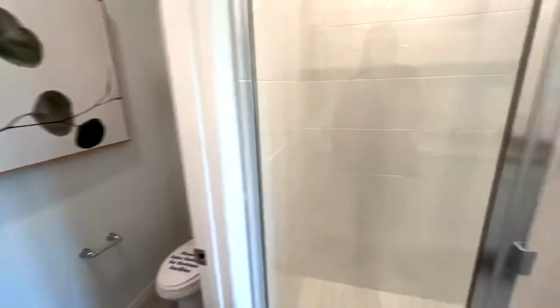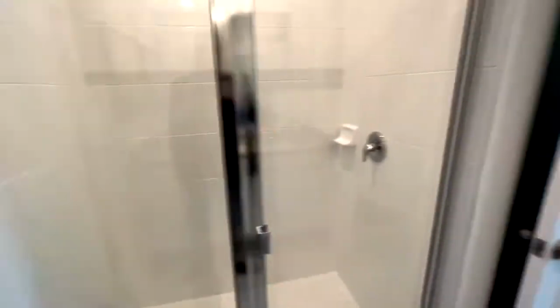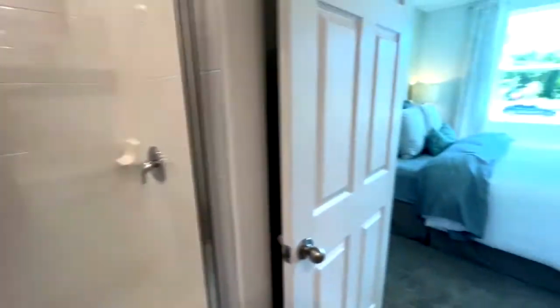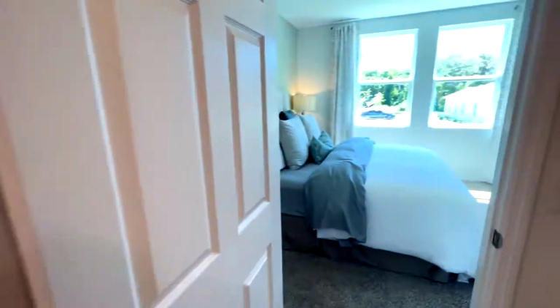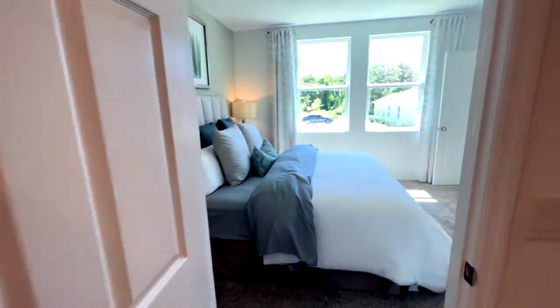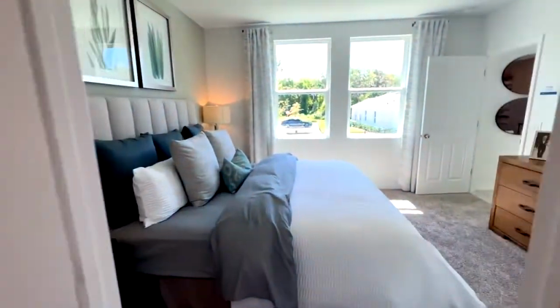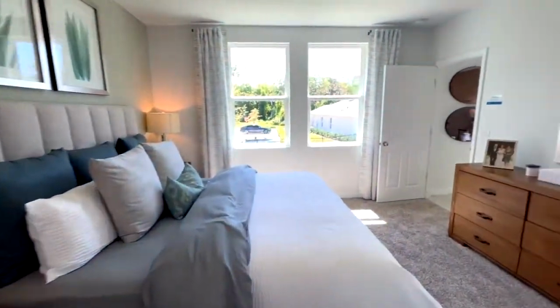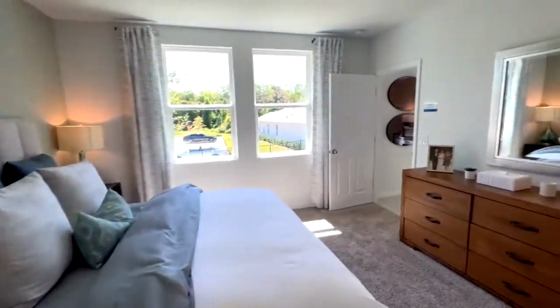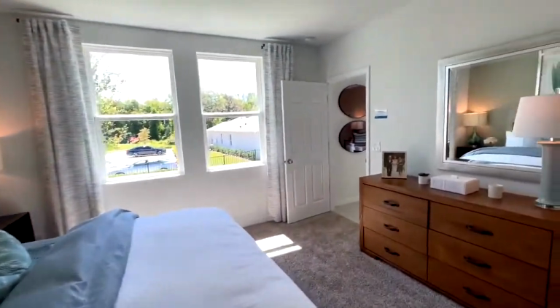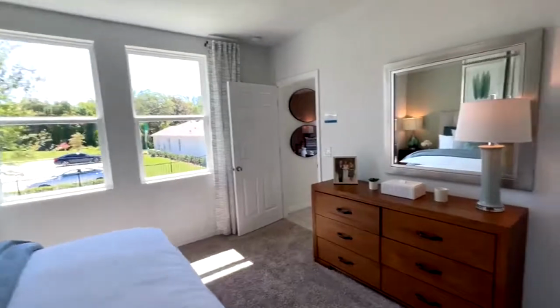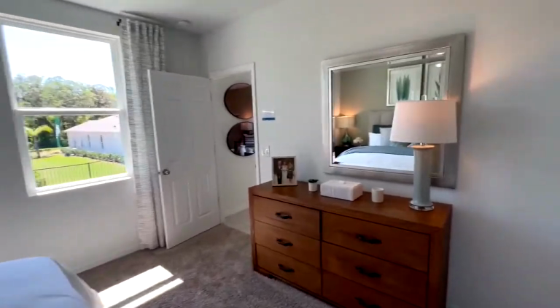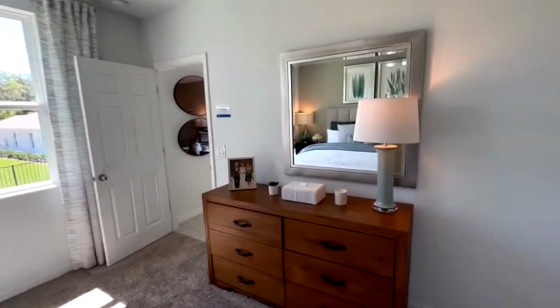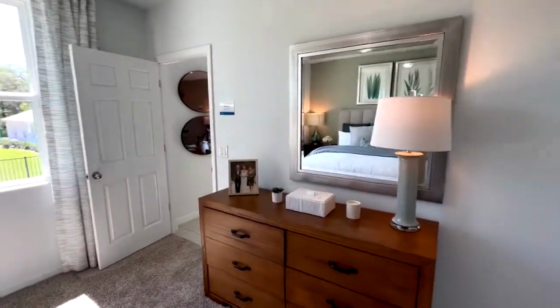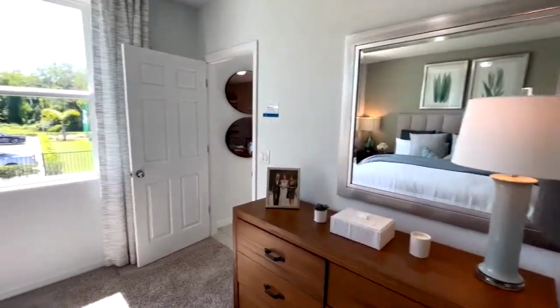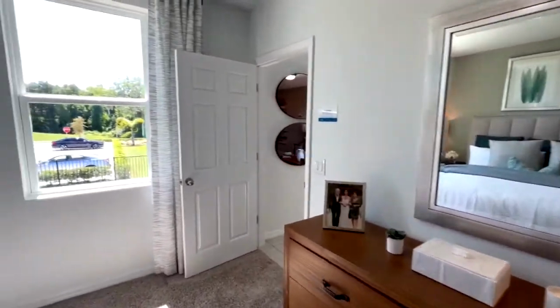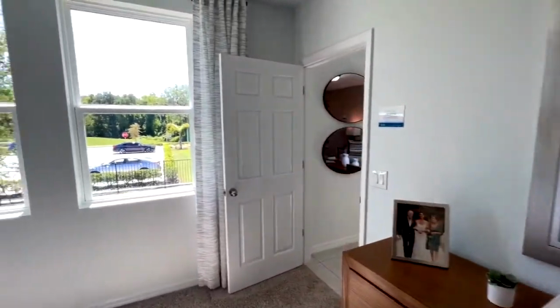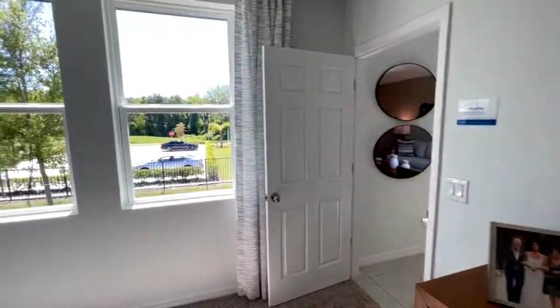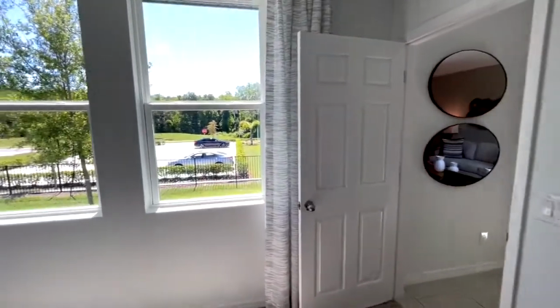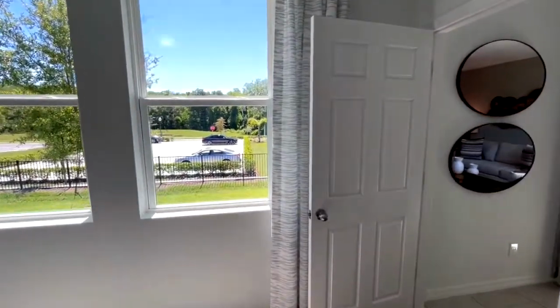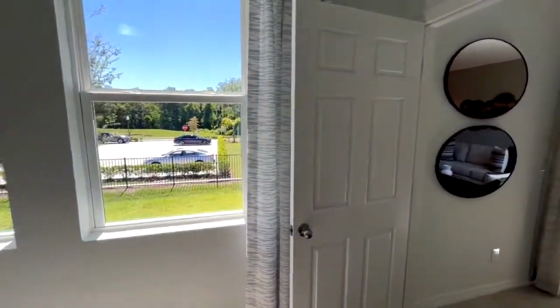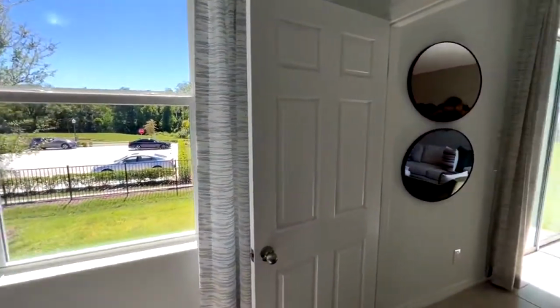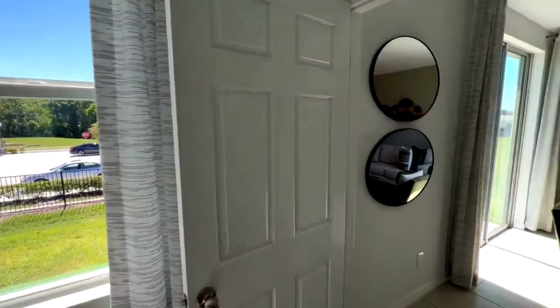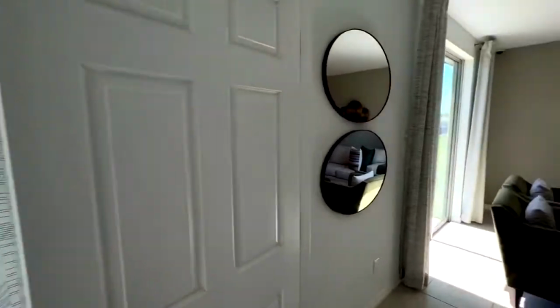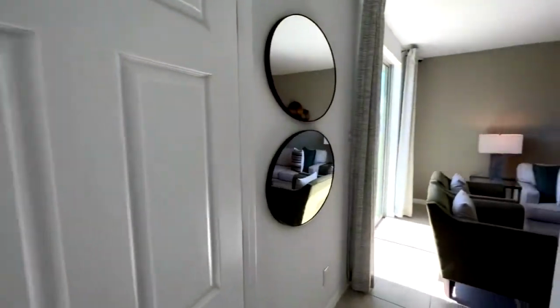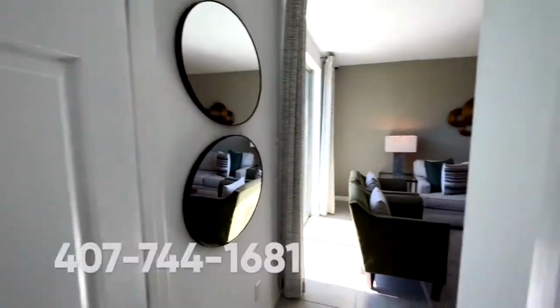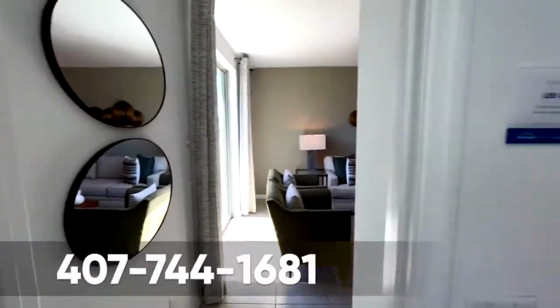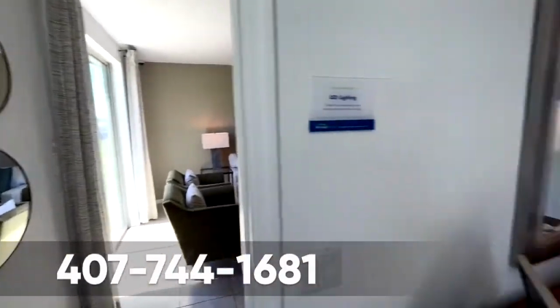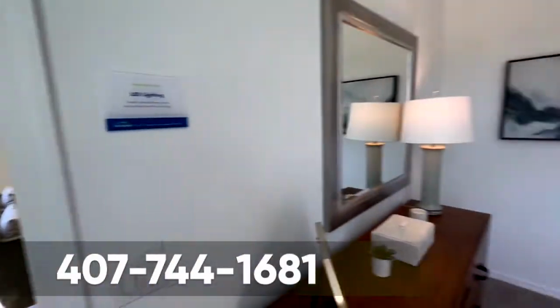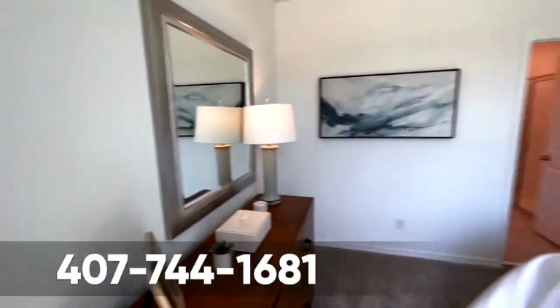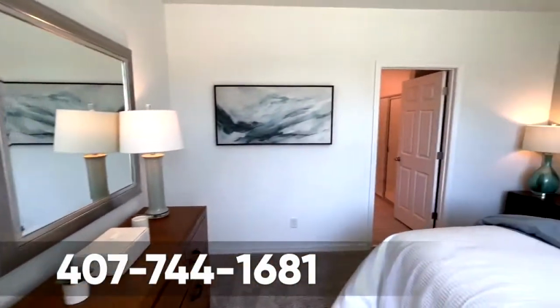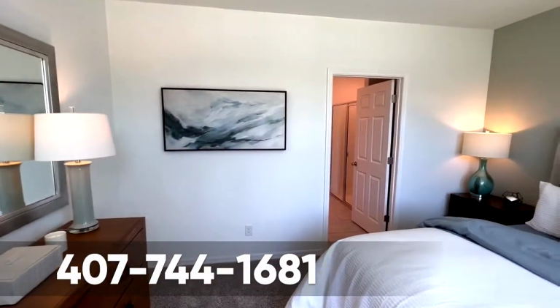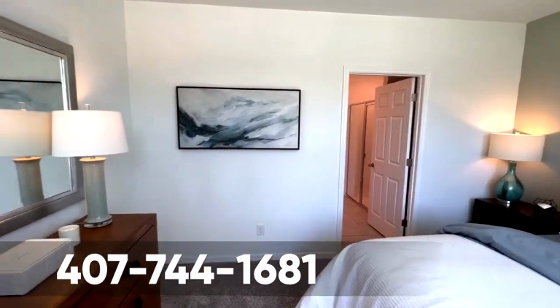That concludes our tour of this home. This home is available in the low $300s right now, so if you're looking for affordable housing, we know where to find it. Give us a call at 407-744-1681.